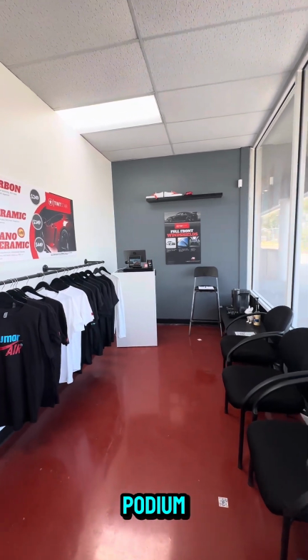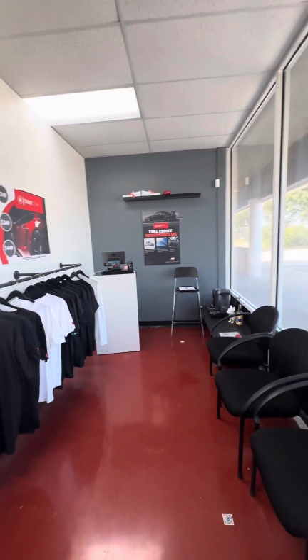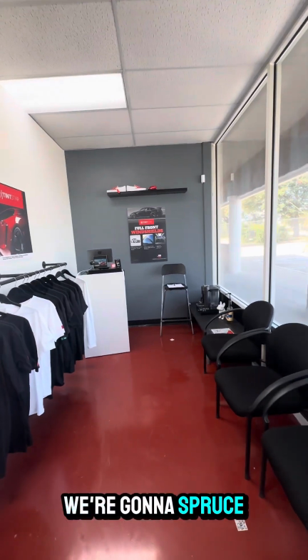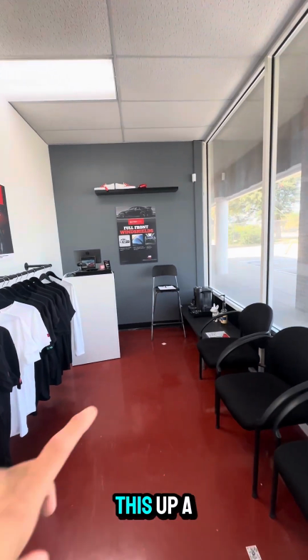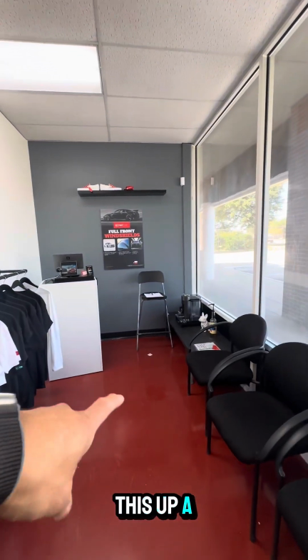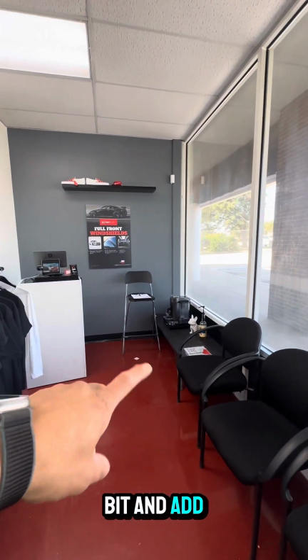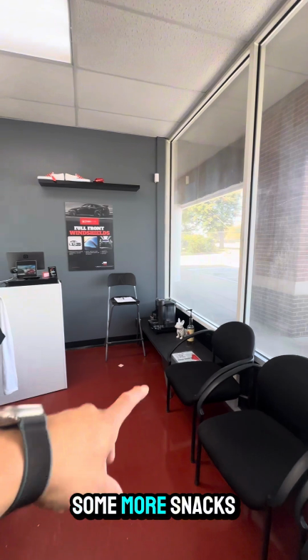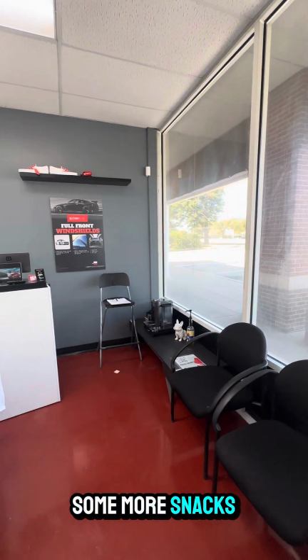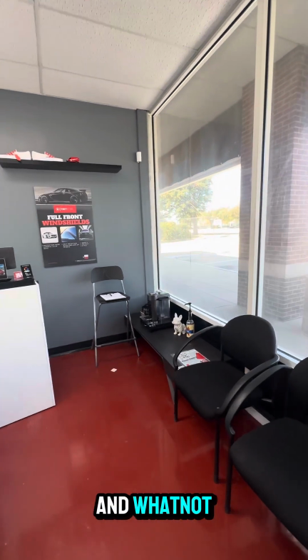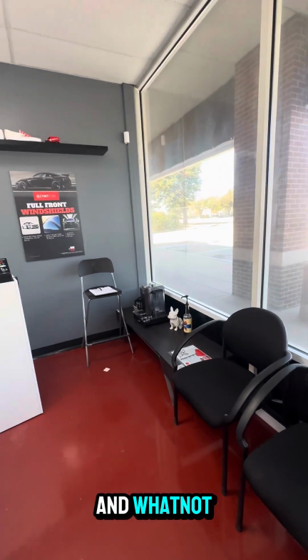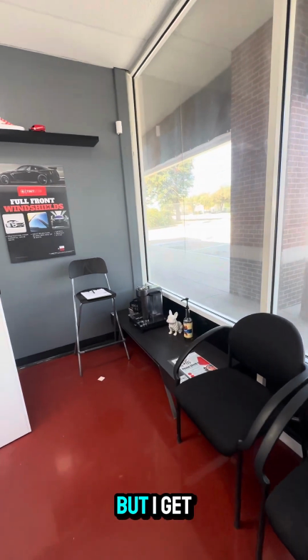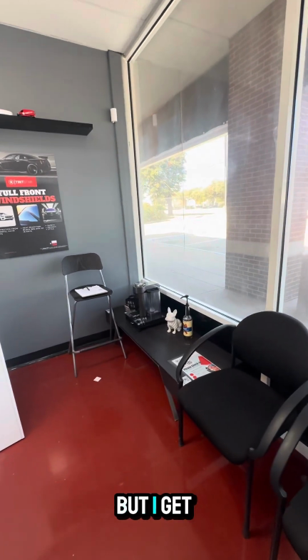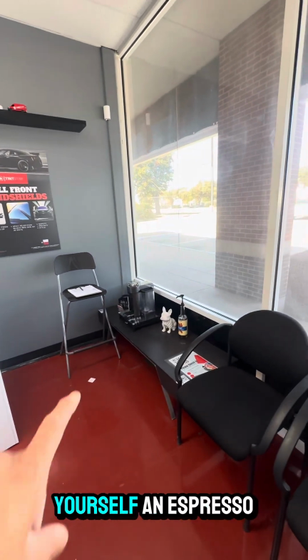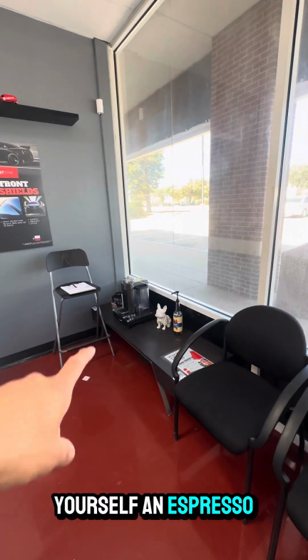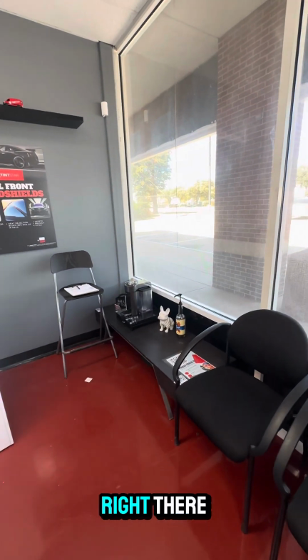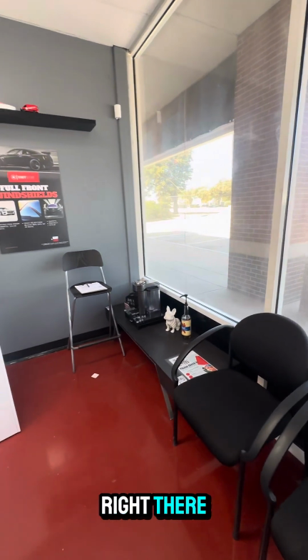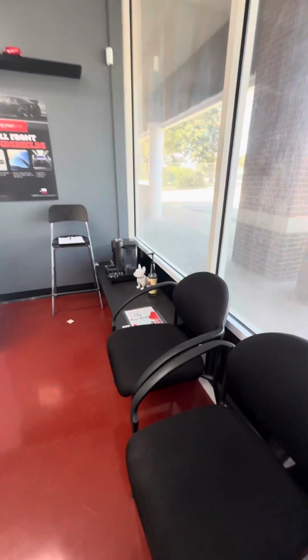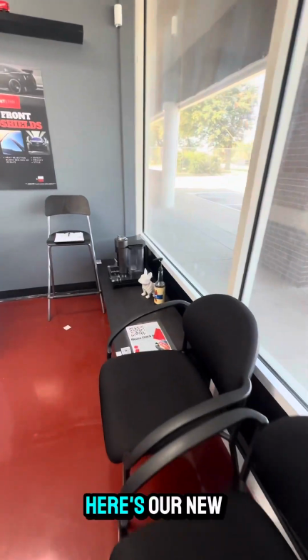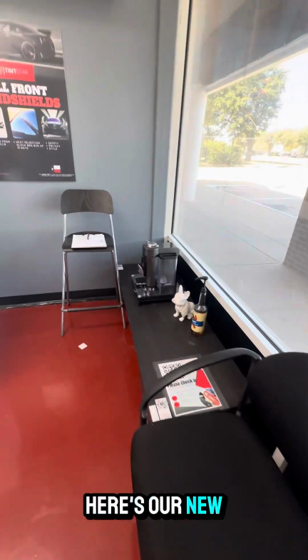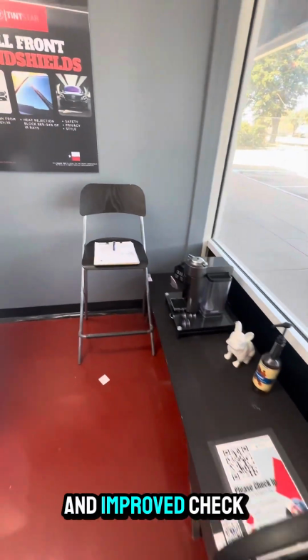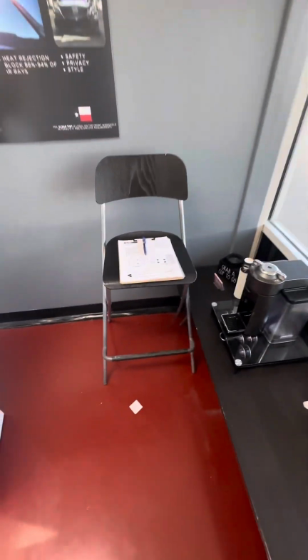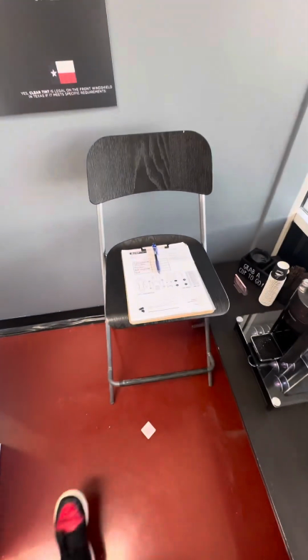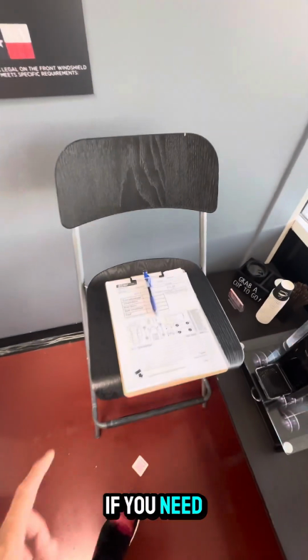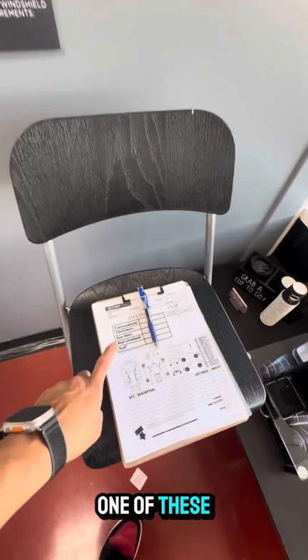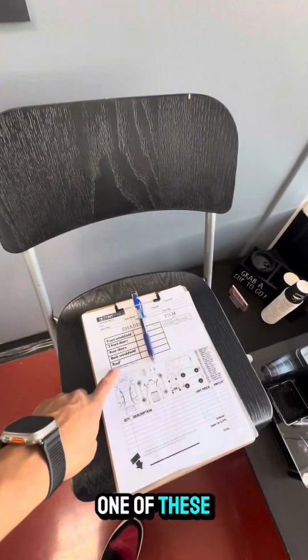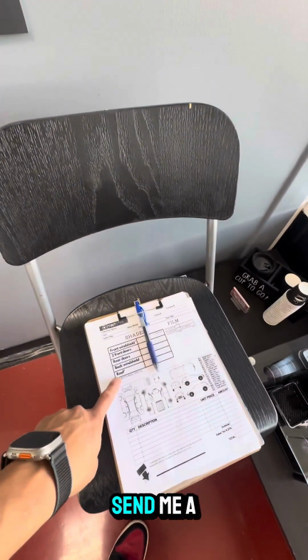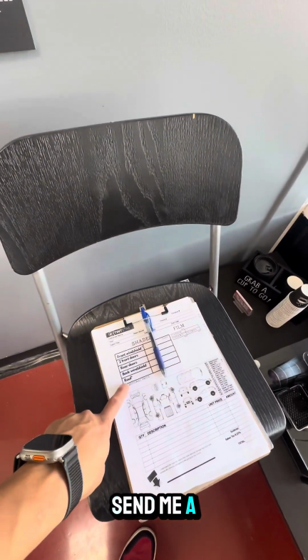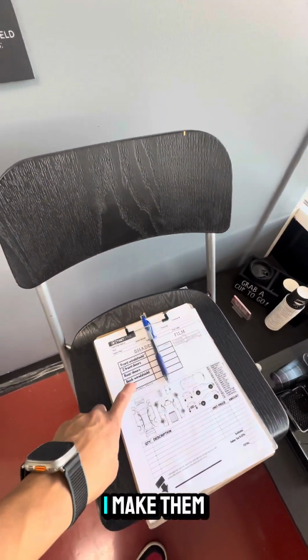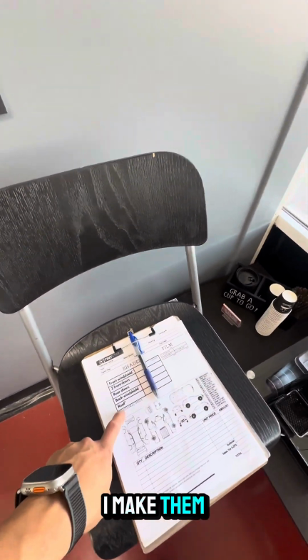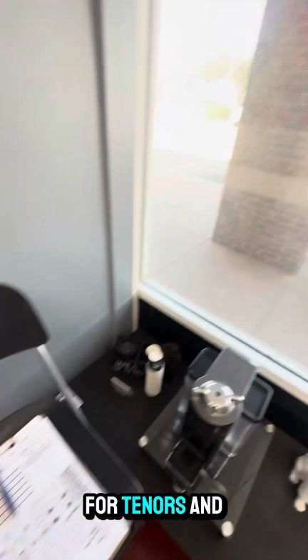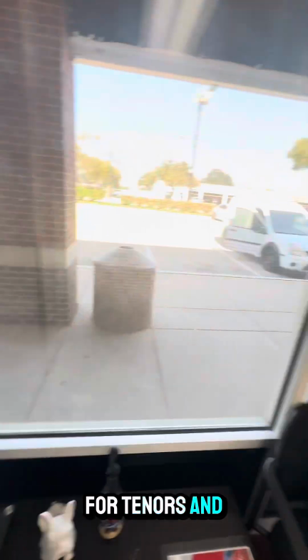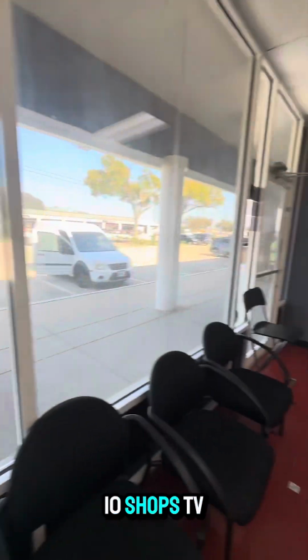We're going to spruce this up a bit and add some more snacks, but you can get yourself an espresso right there. Here's our new and improved check-in sheet — if you need one of these, send me a DM. I make them for tinners and tint shops.